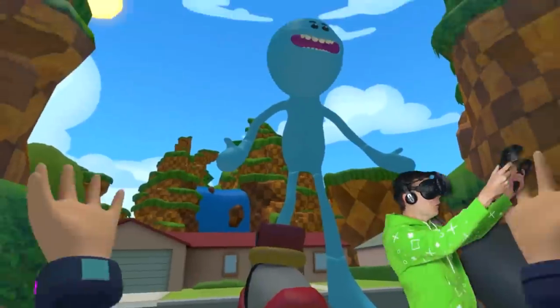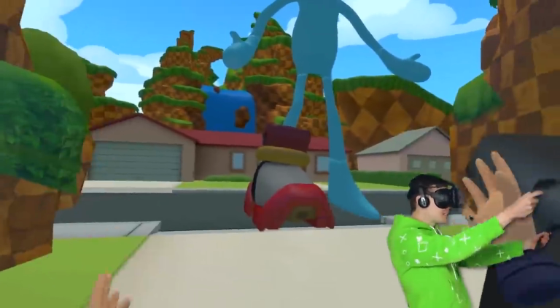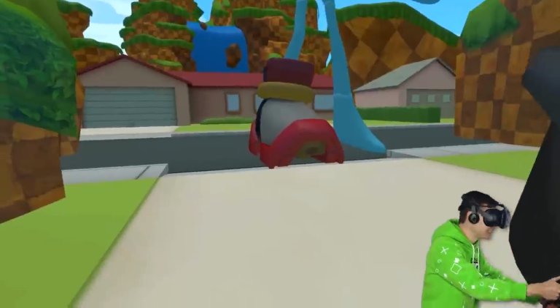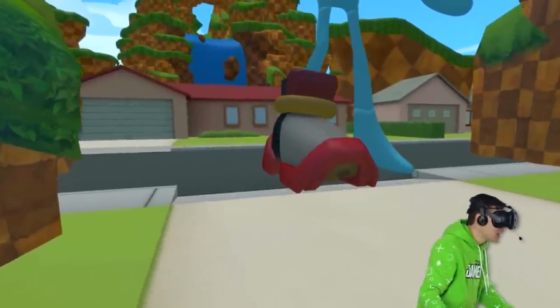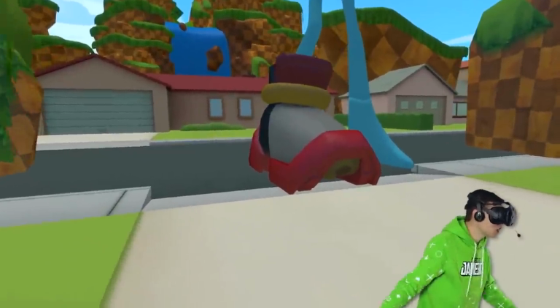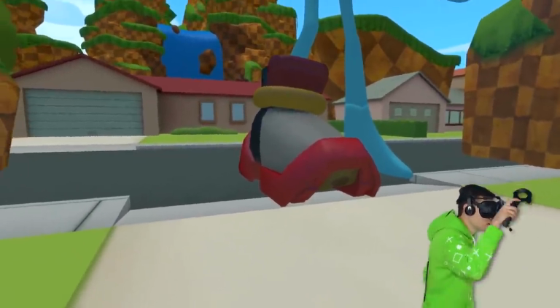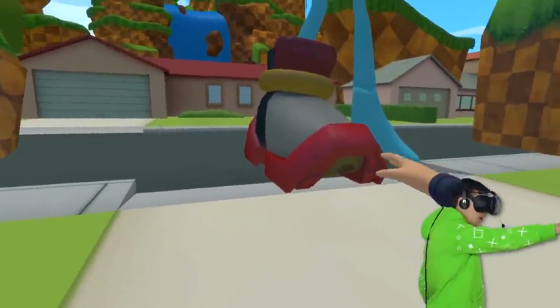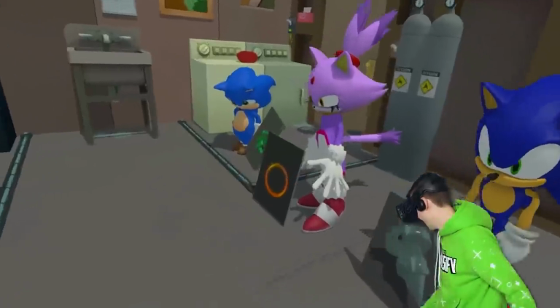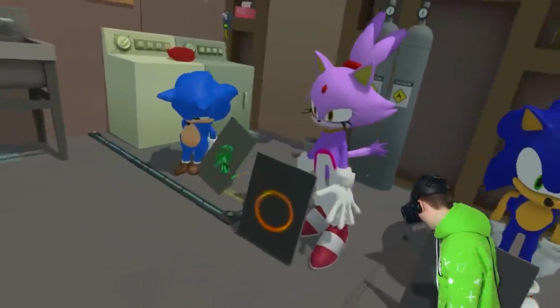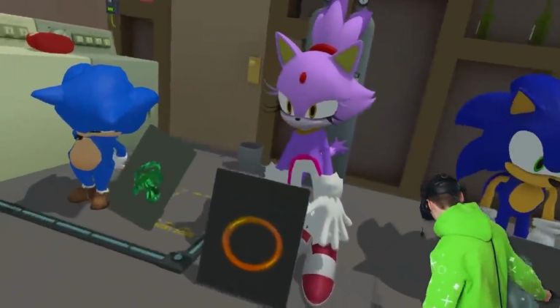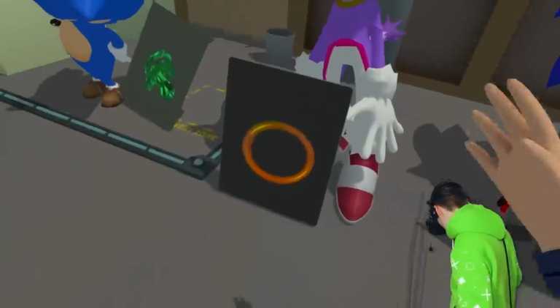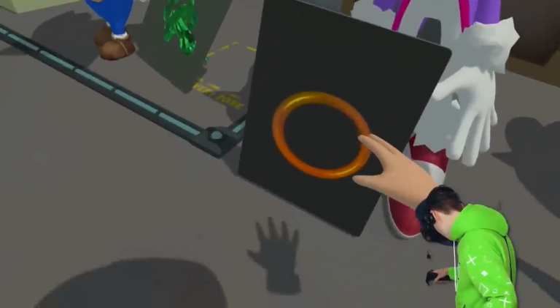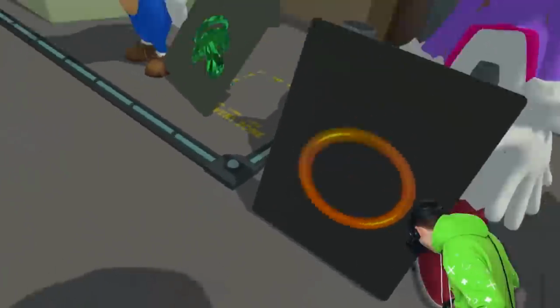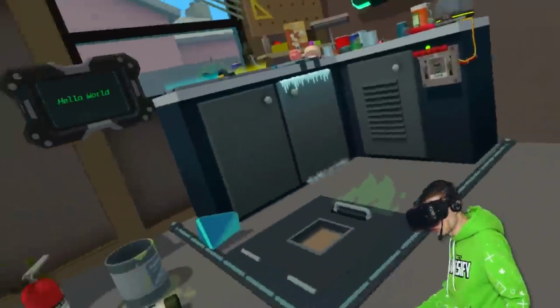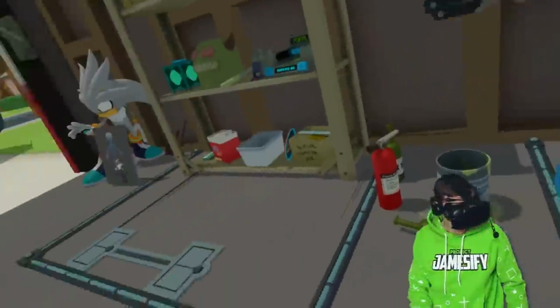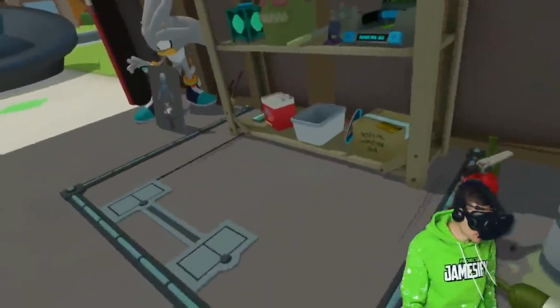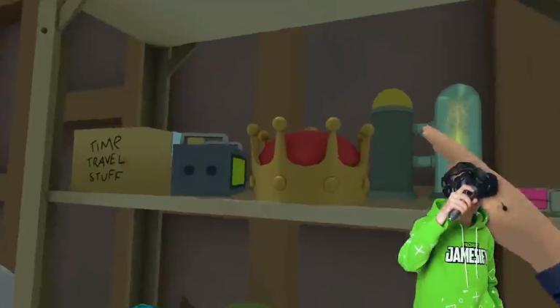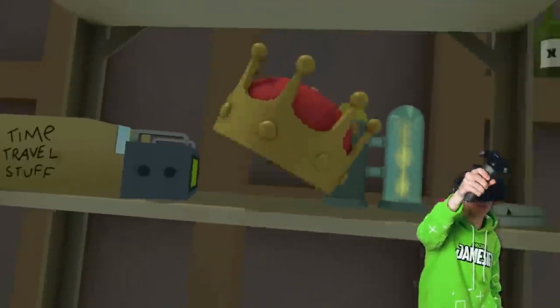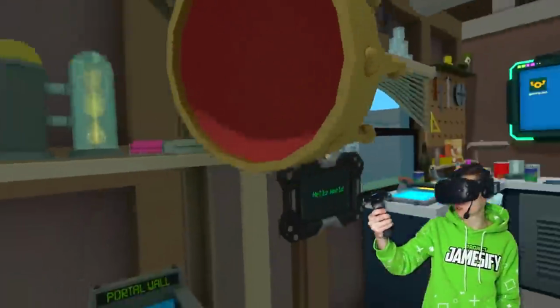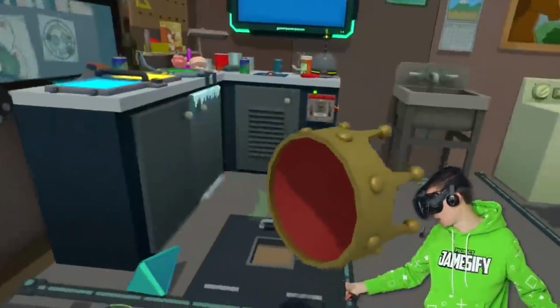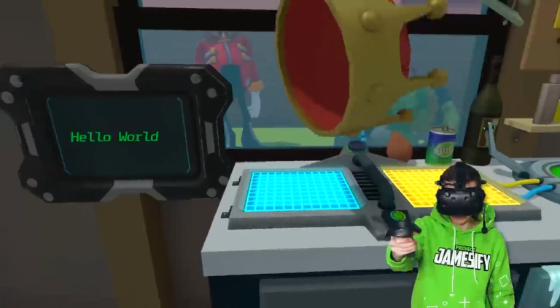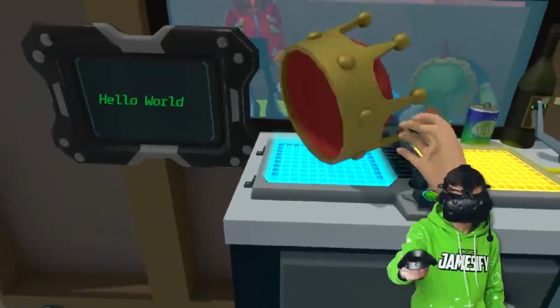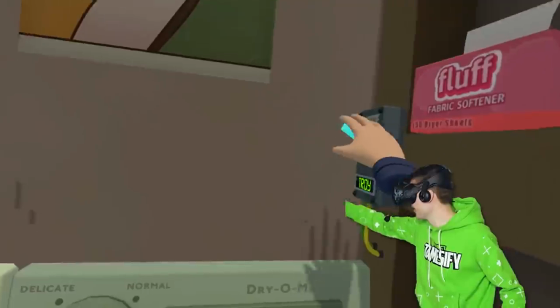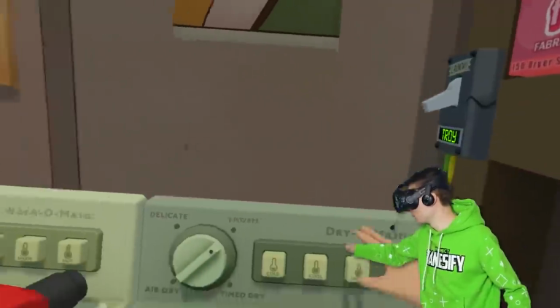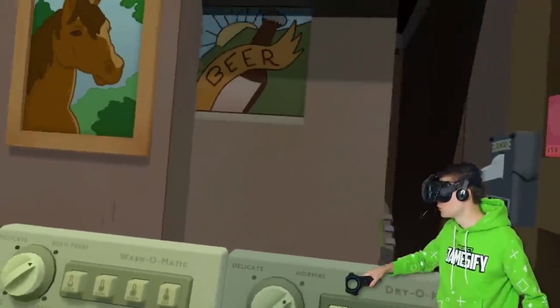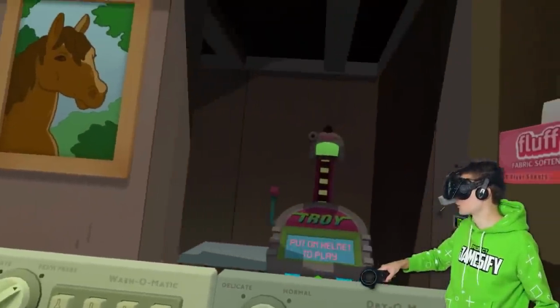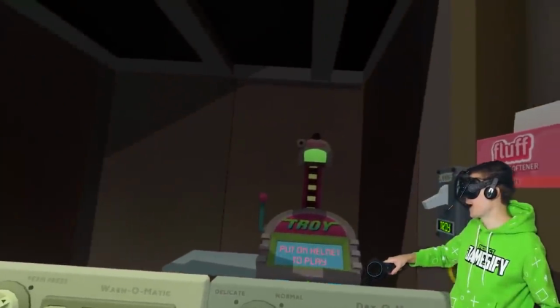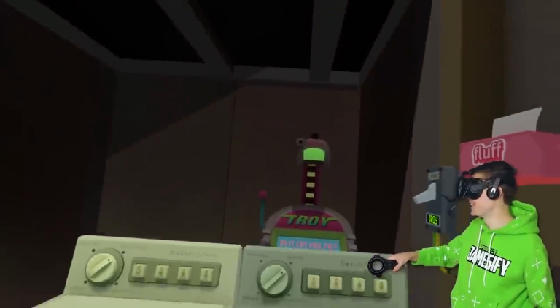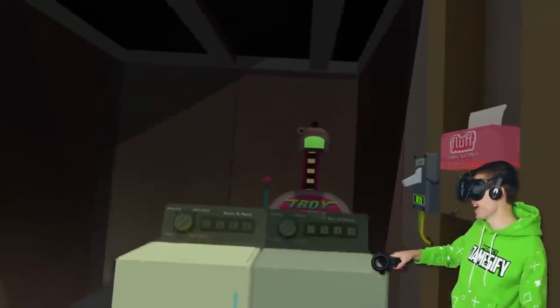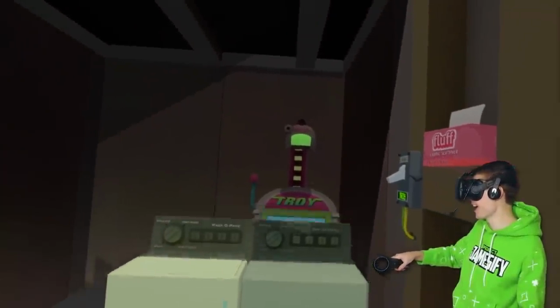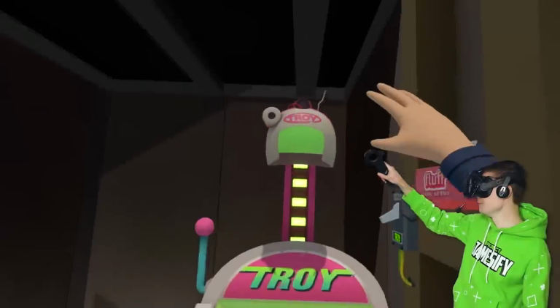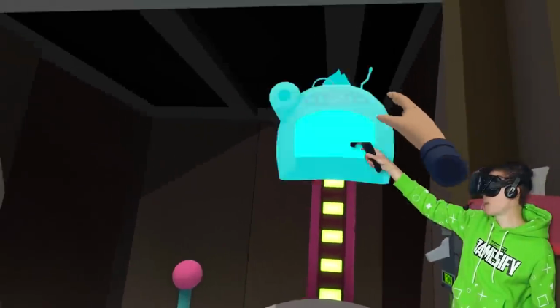It did work! Mr. Meeseeks has got Shadow's foot! And for Blaze, I think we gotta make a Sonic Ring. I know how to make that. We grab this crown, put that on the platform, and then, of course, the Troy helmet. Come to papa!